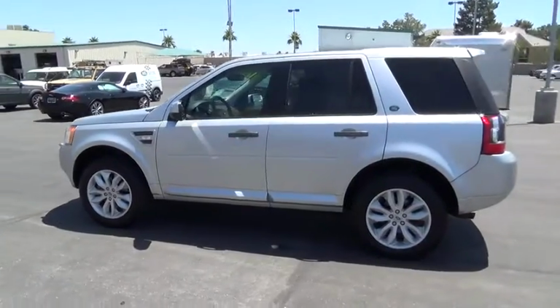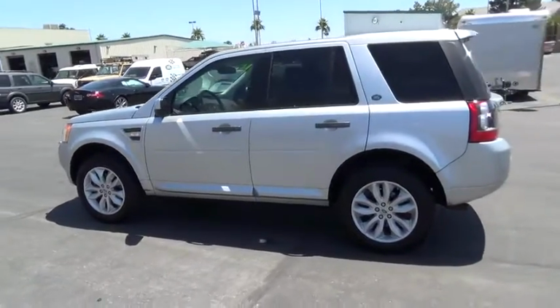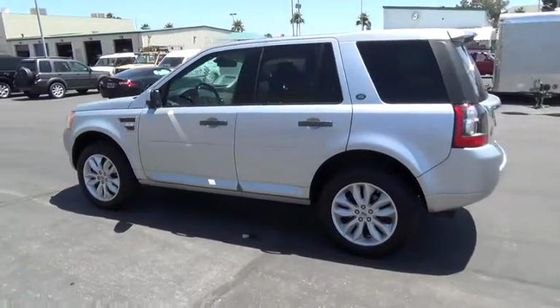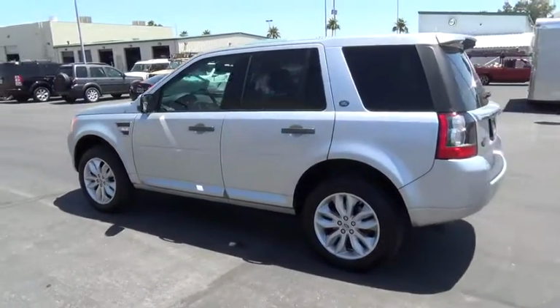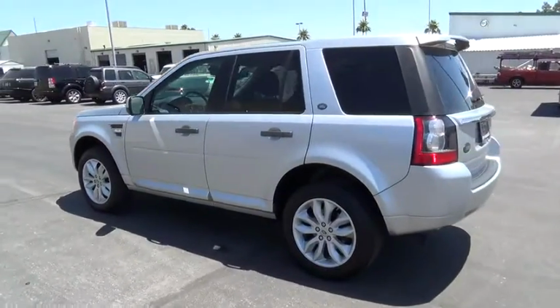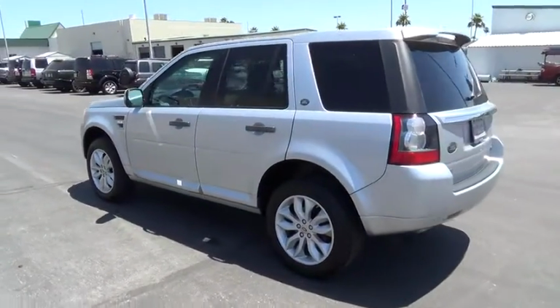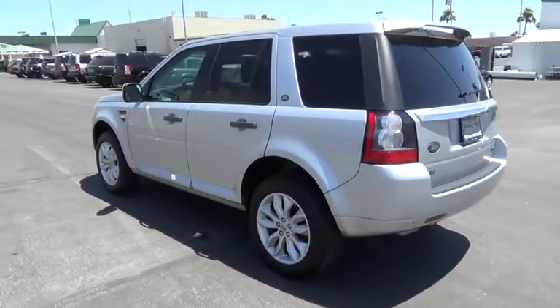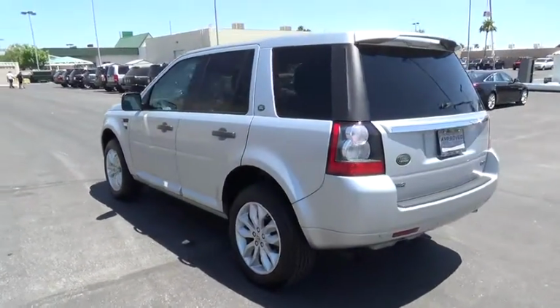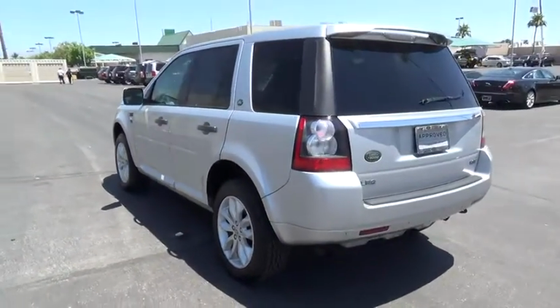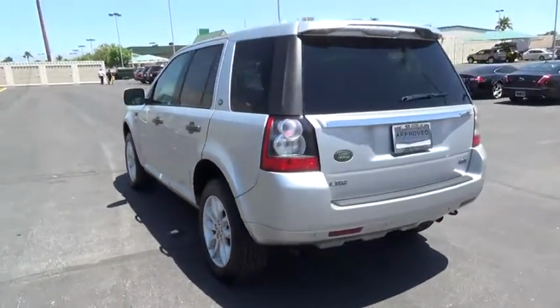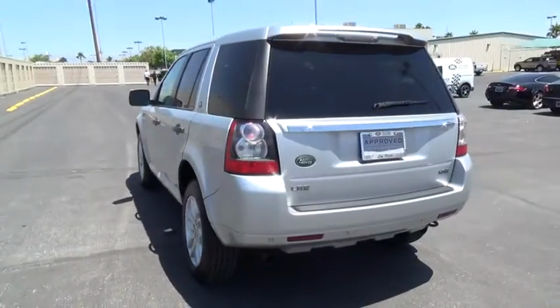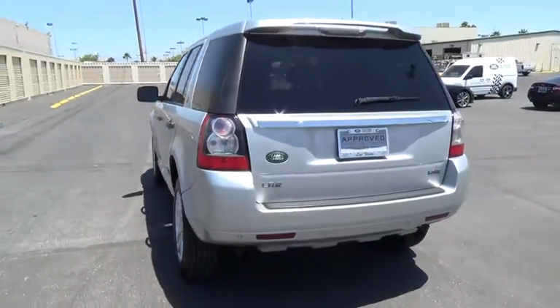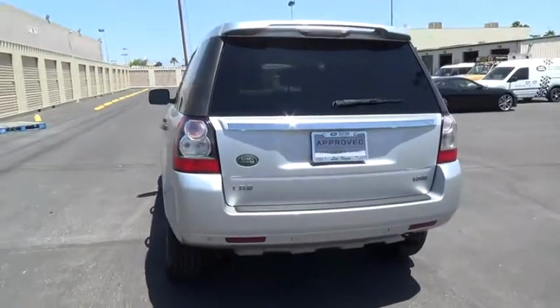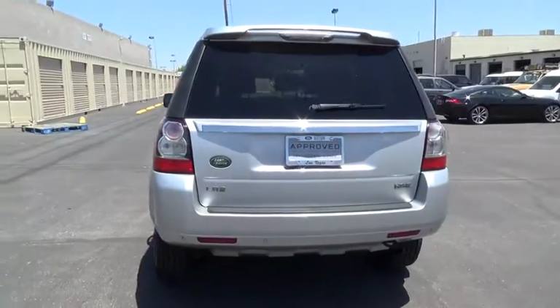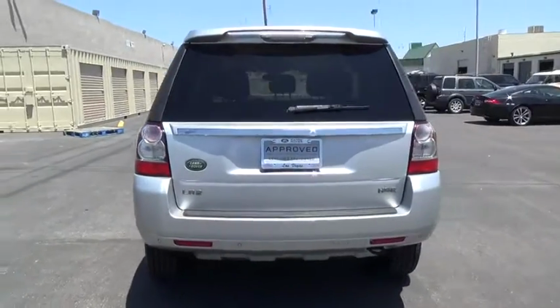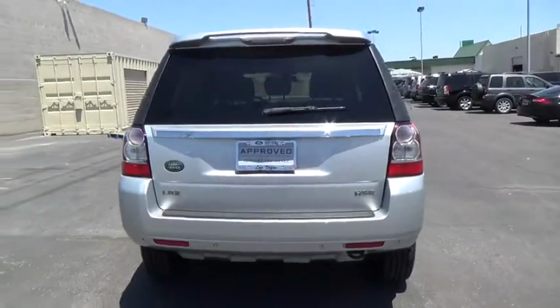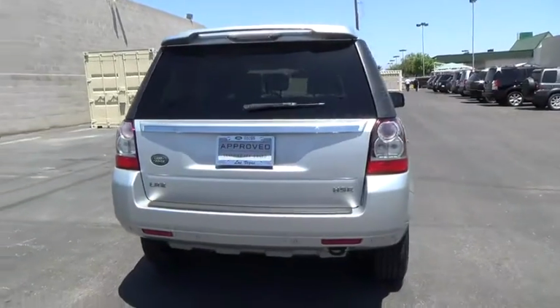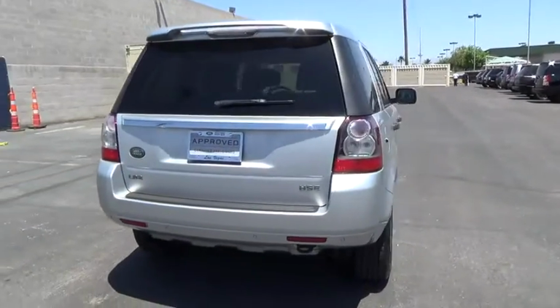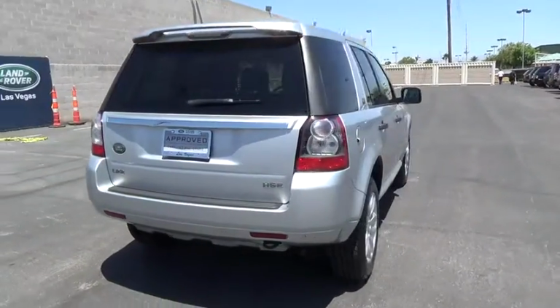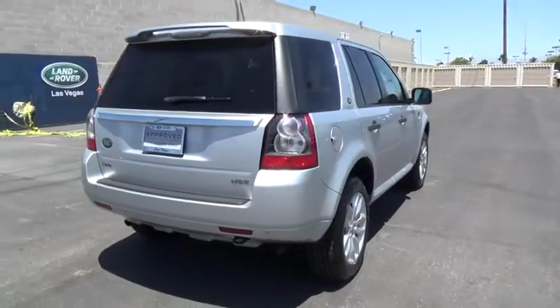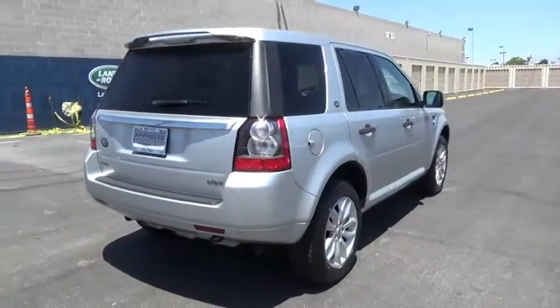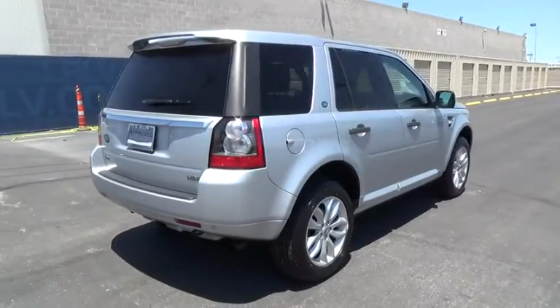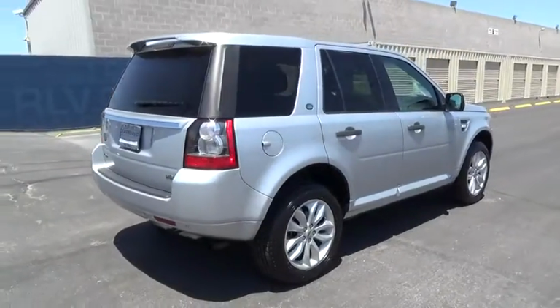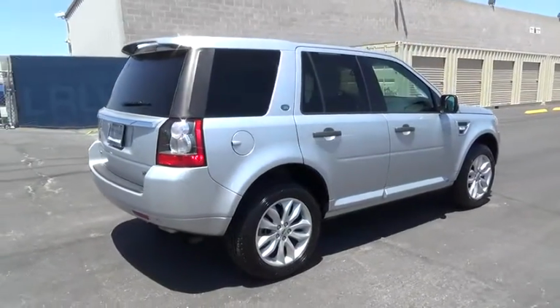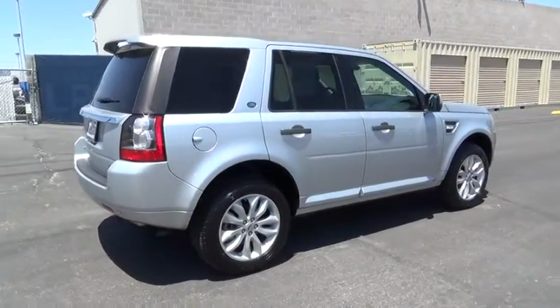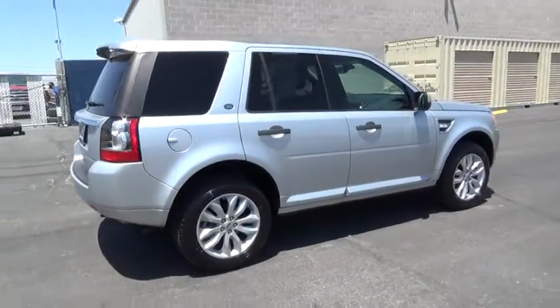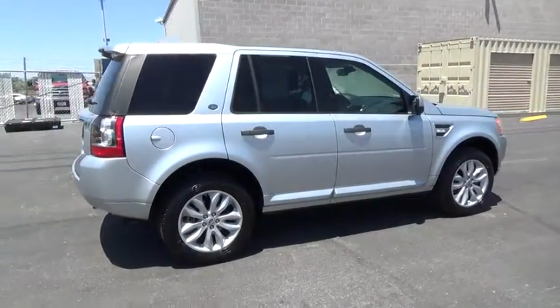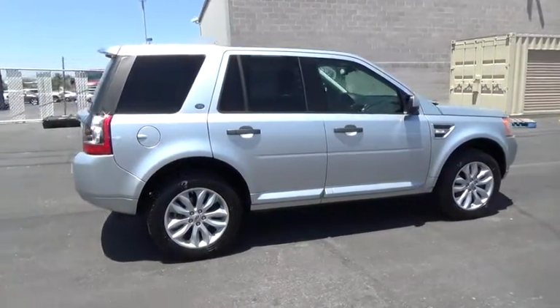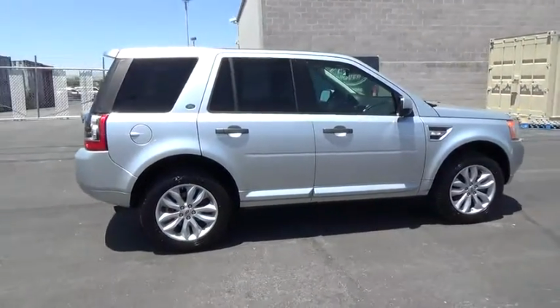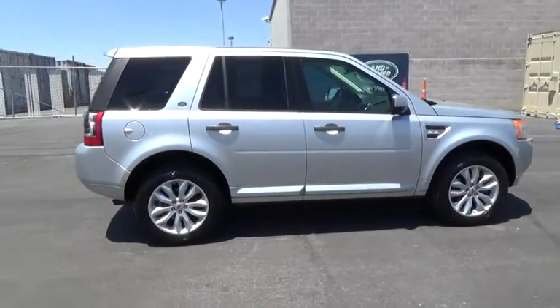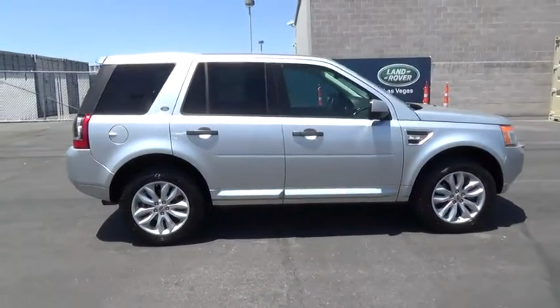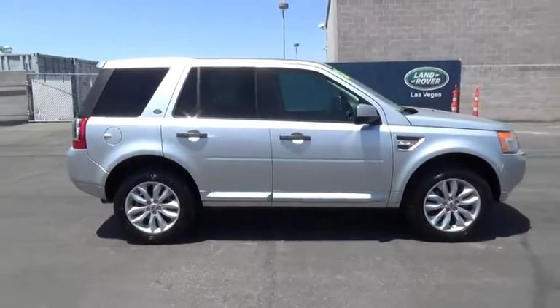Here are some of this vehicle's great options: power driver's seat, power passenger seat, keyless entry, traction control, leather-wrapped steering wheel, Bluetooth, moonroof, home link garage door opener, power steering.